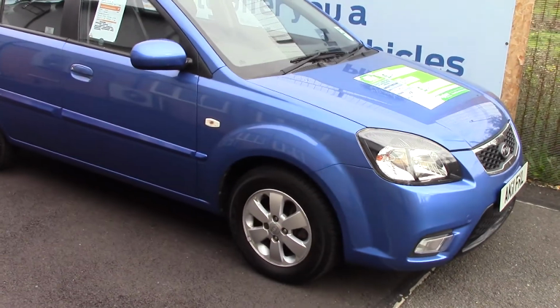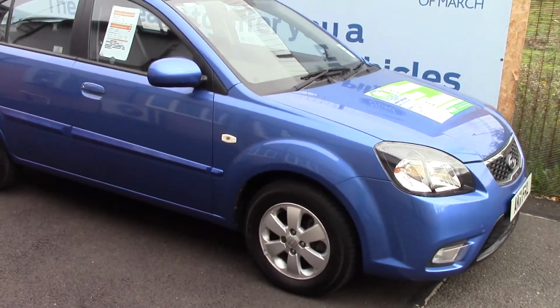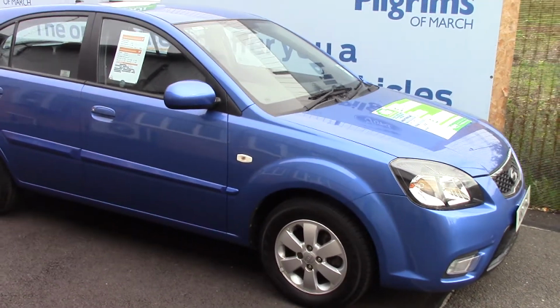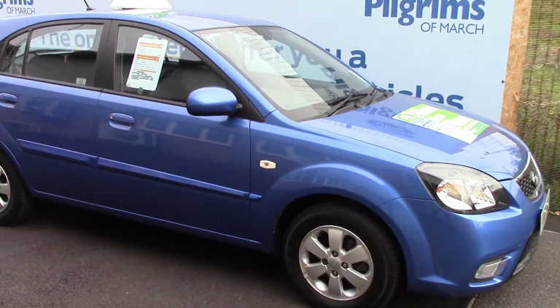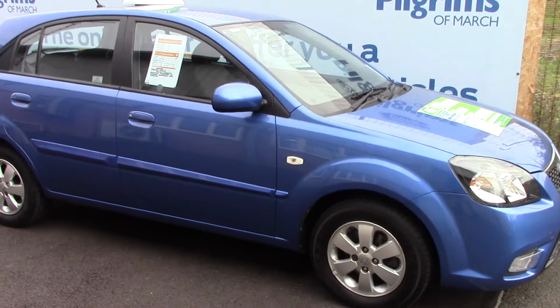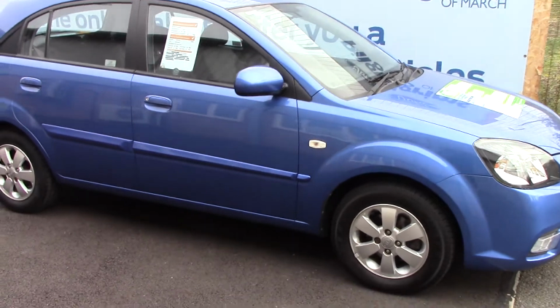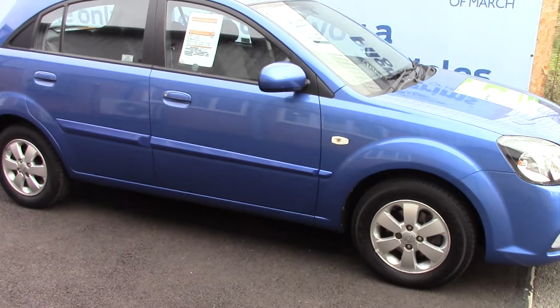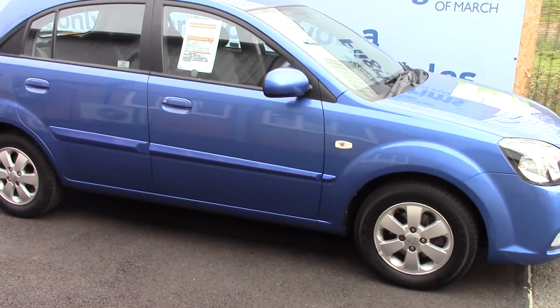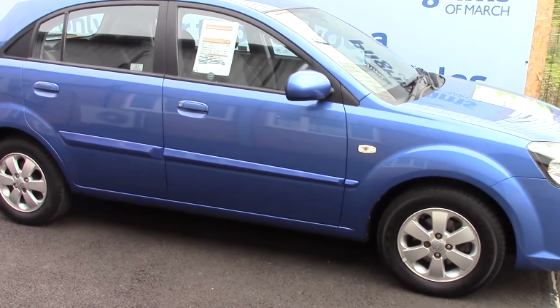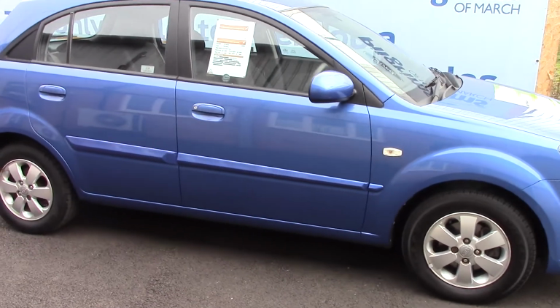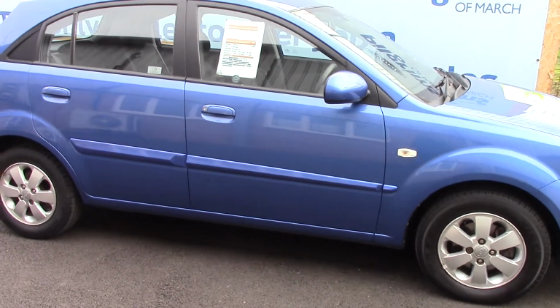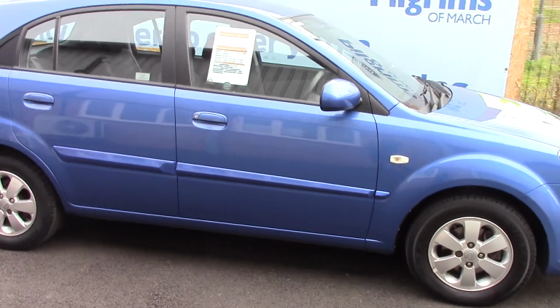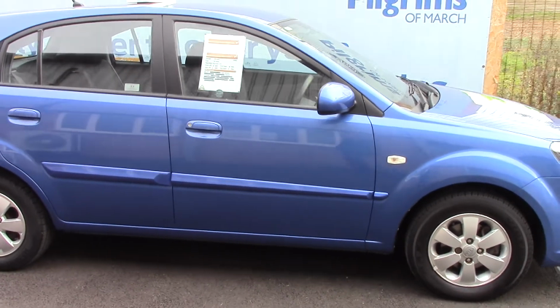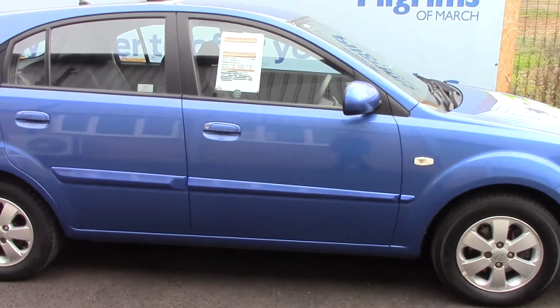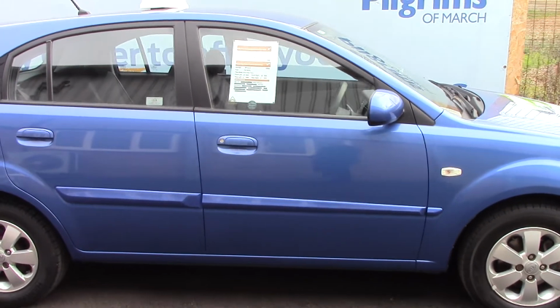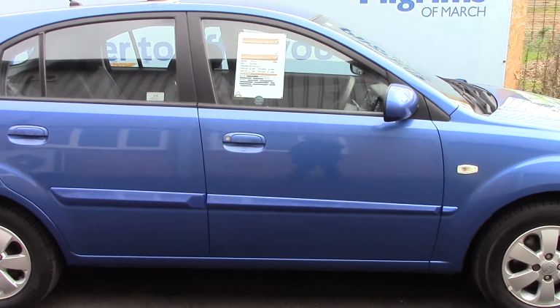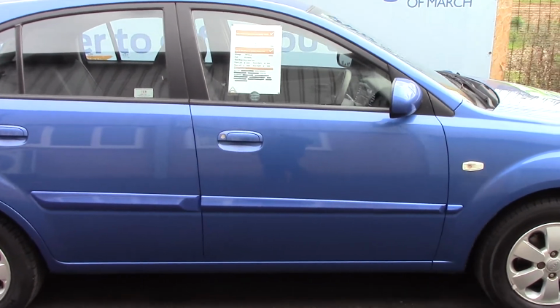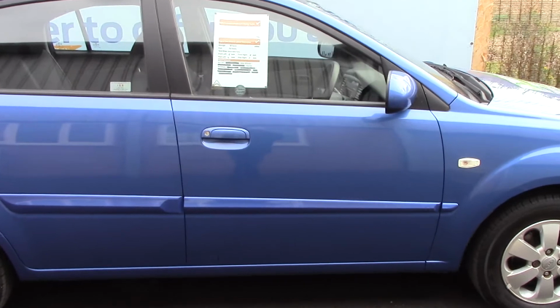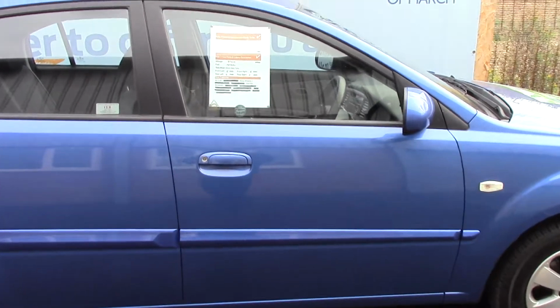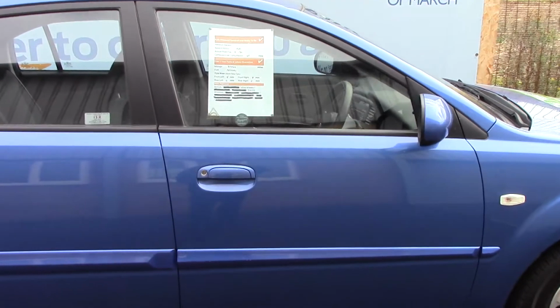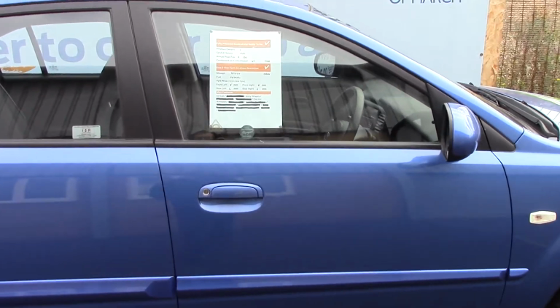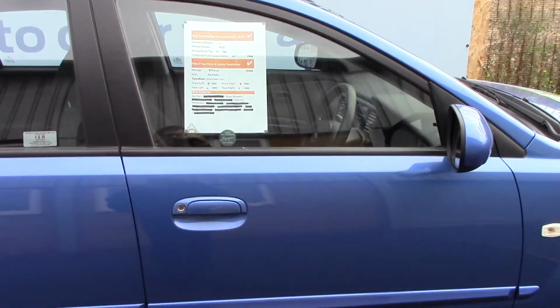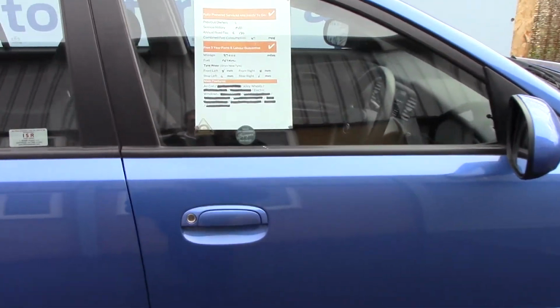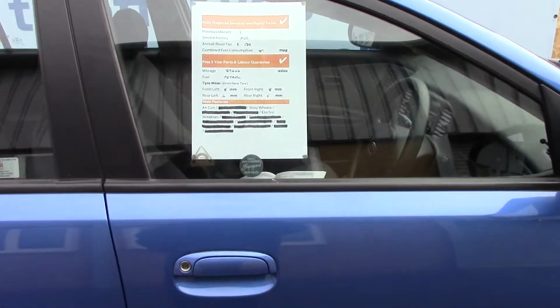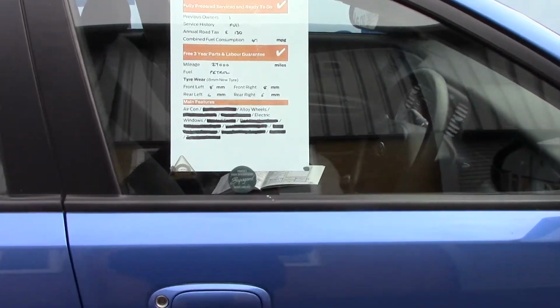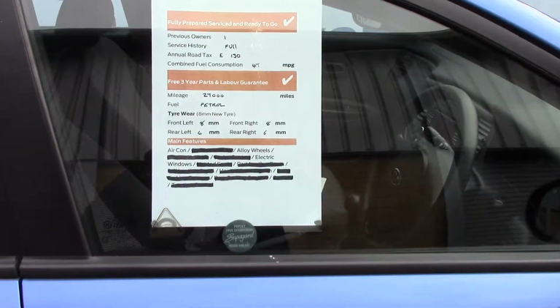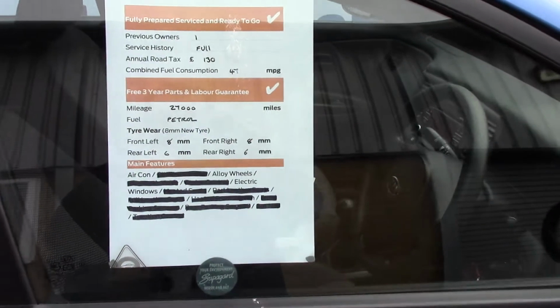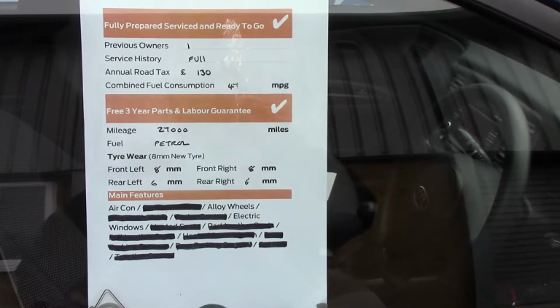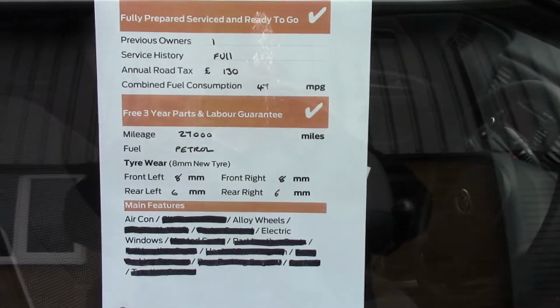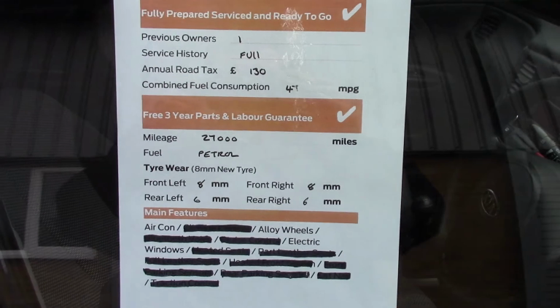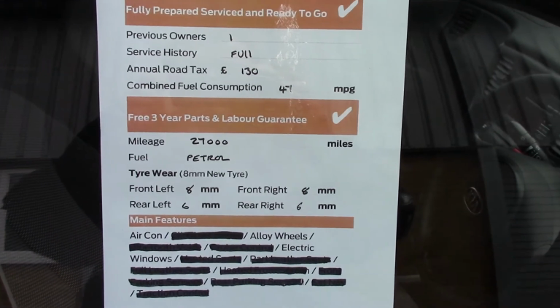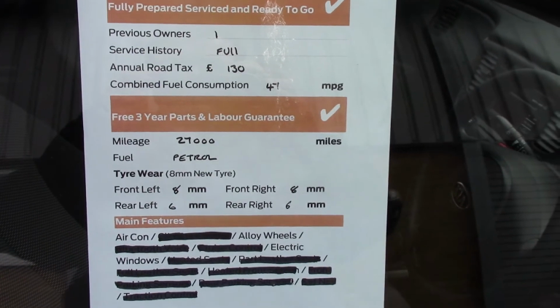As advertised, this vehicle is truly close to perfect for its age and mileage. And finally to finish off, here is an overall summary of all of this vehicle's key features.